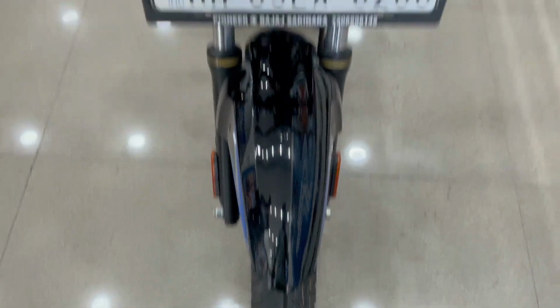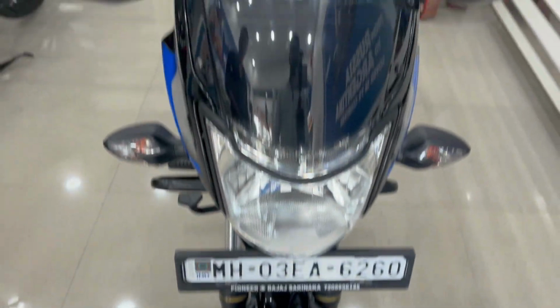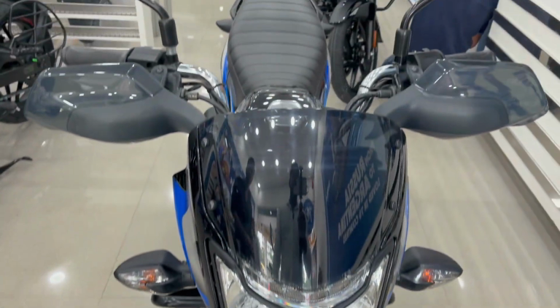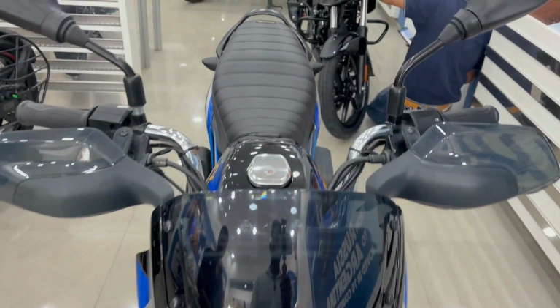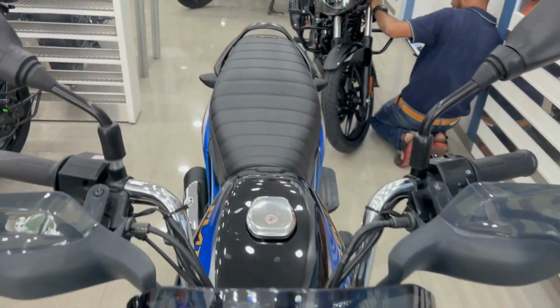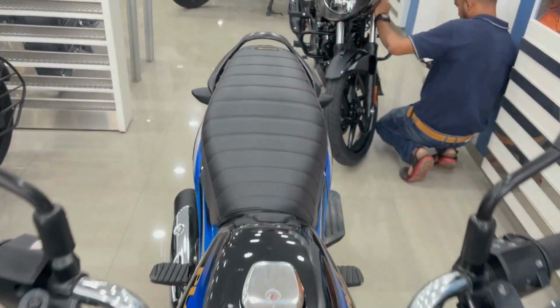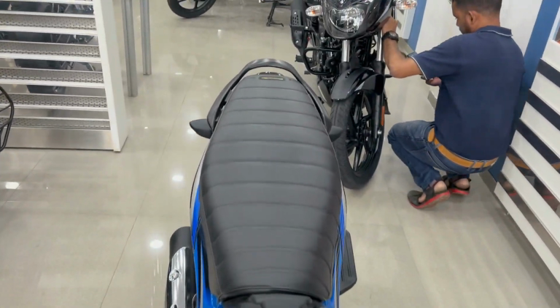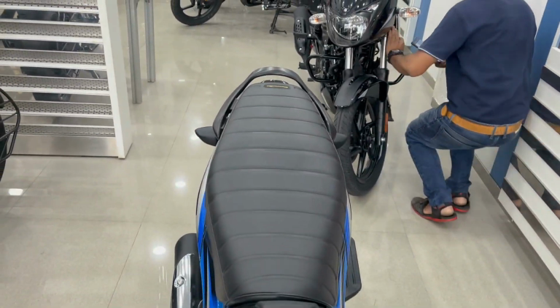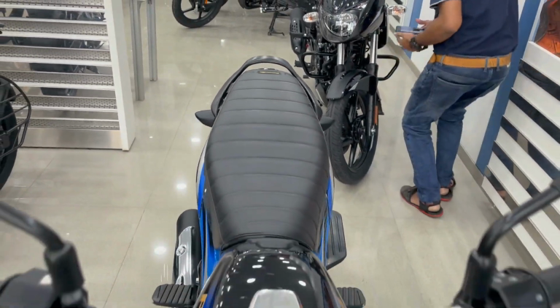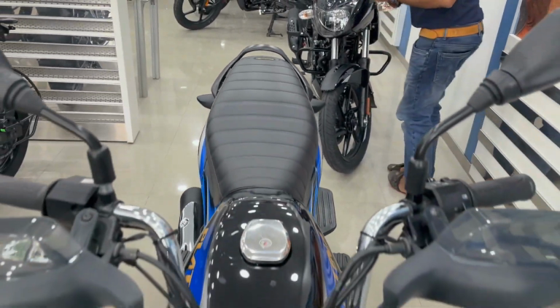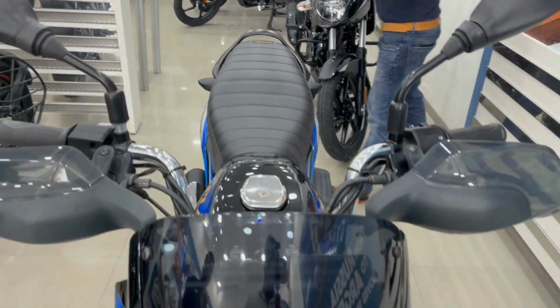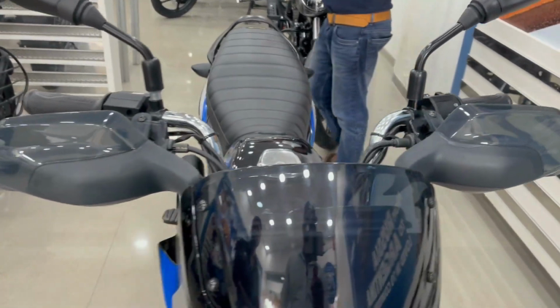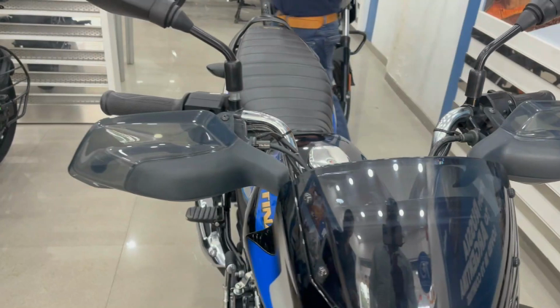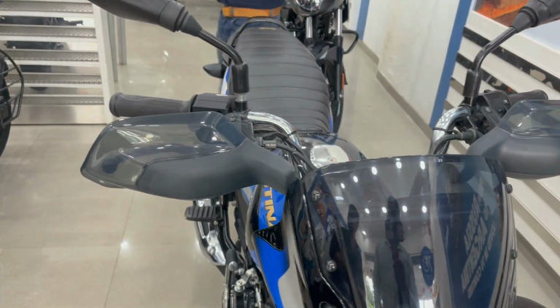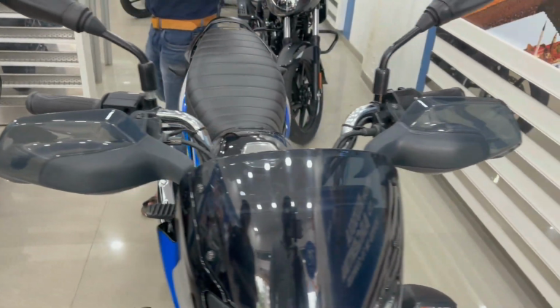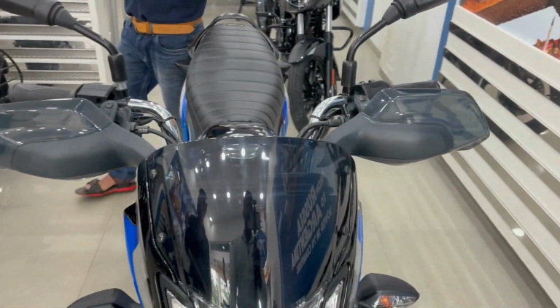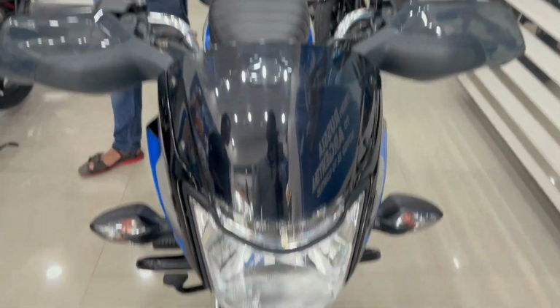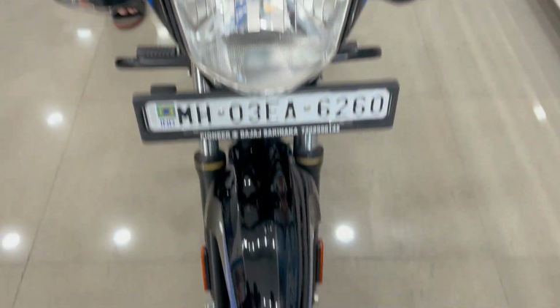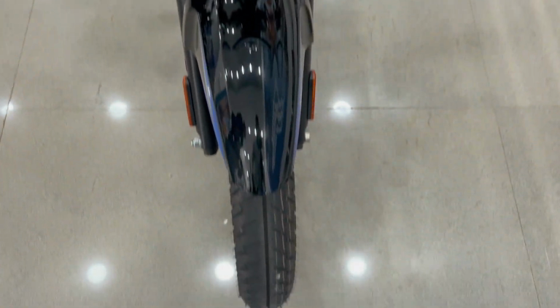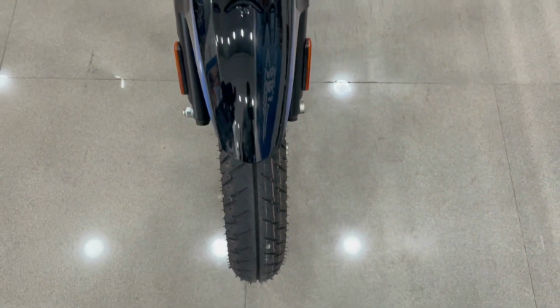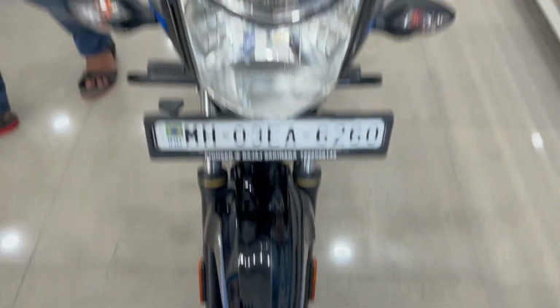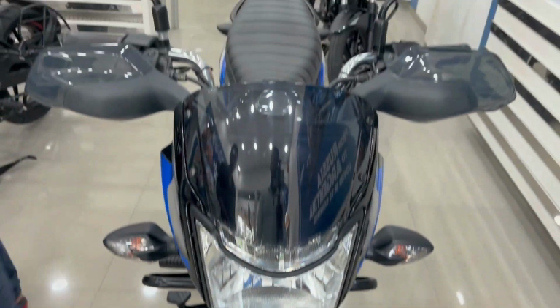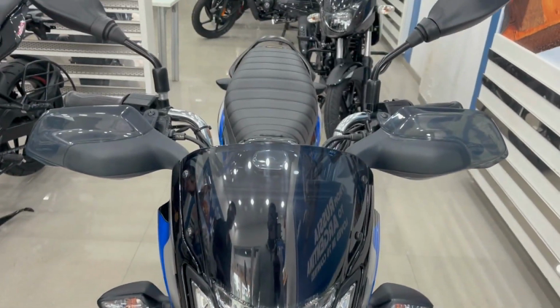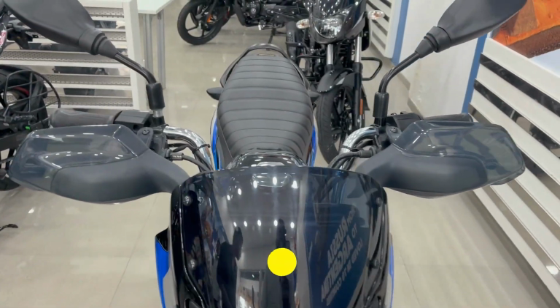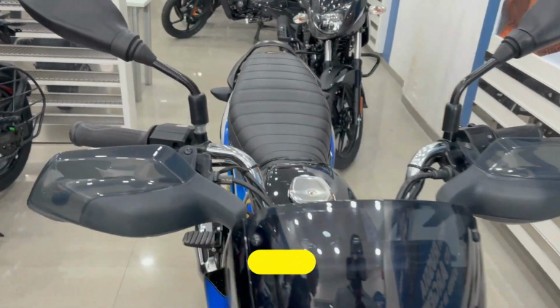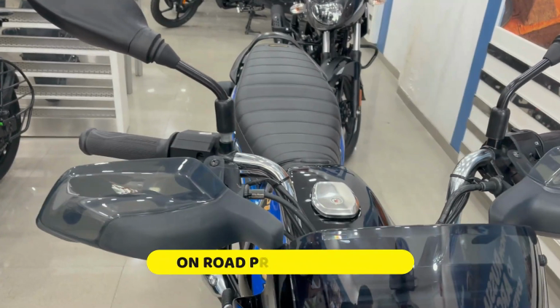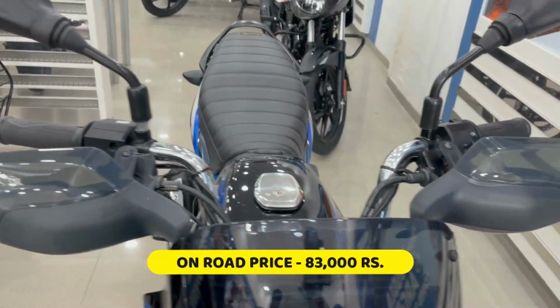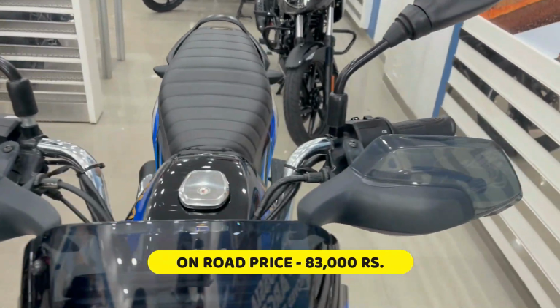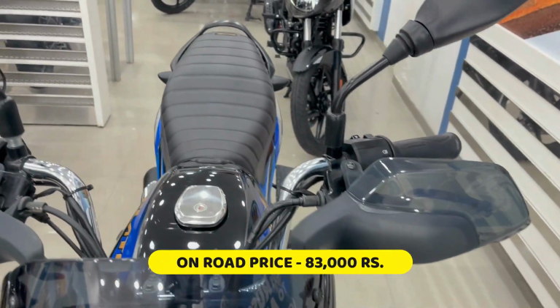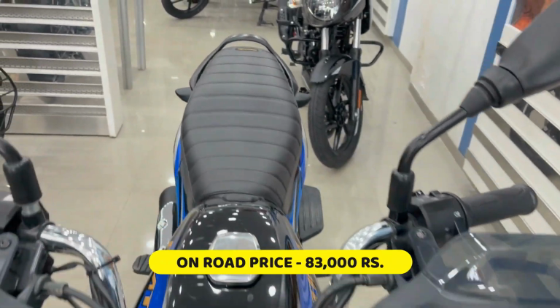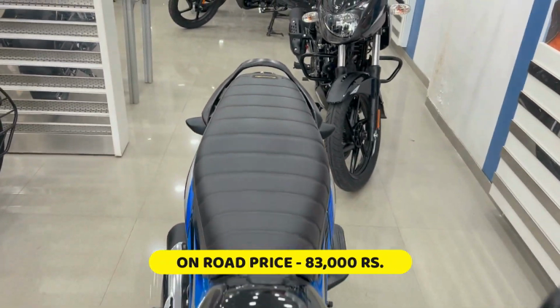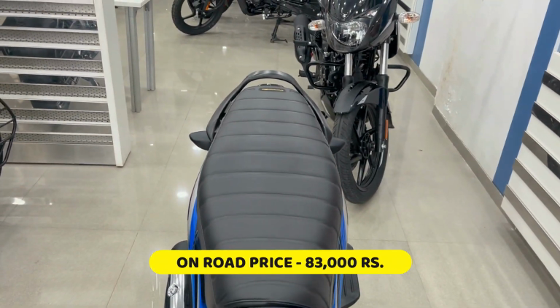Friends, today we have a 2022 Model Bazaar Platinum 1008 Comfort. Today we are going to talk about this very little bit. First of all, we are going to talk about the price. This price is about 83,000 rupees in Mumbai.